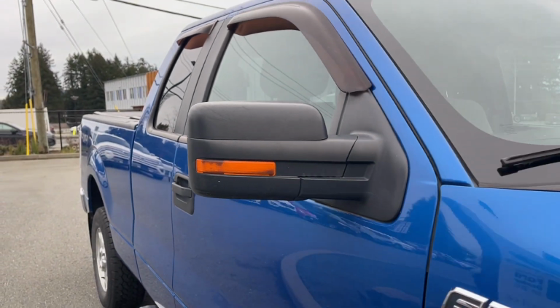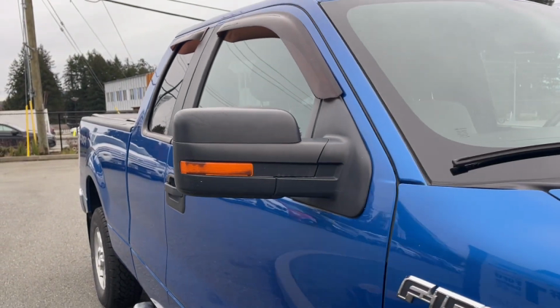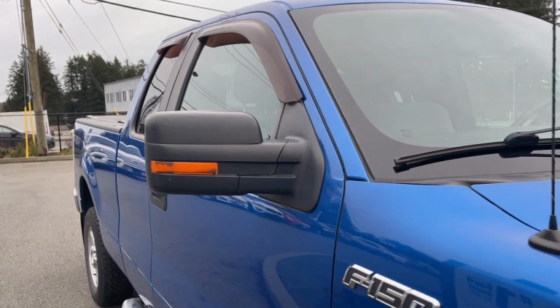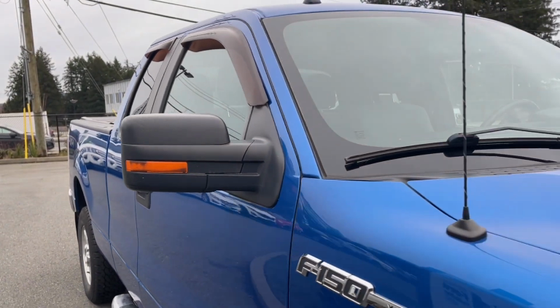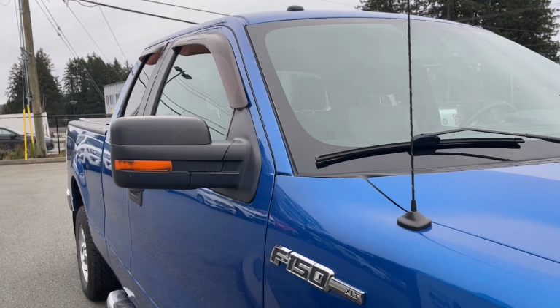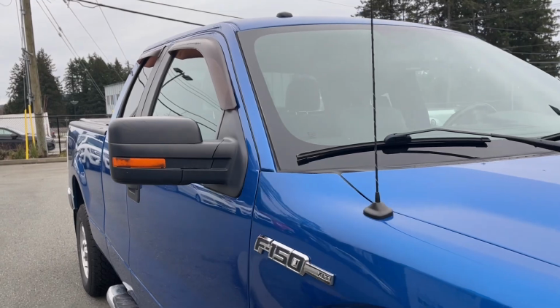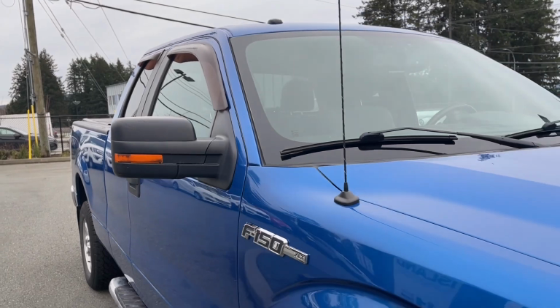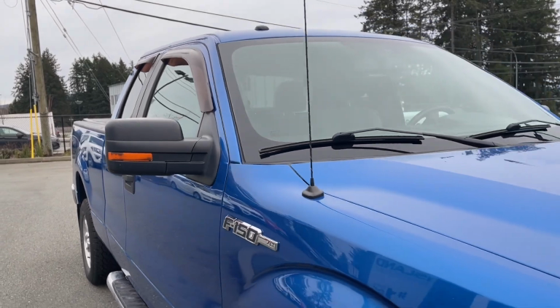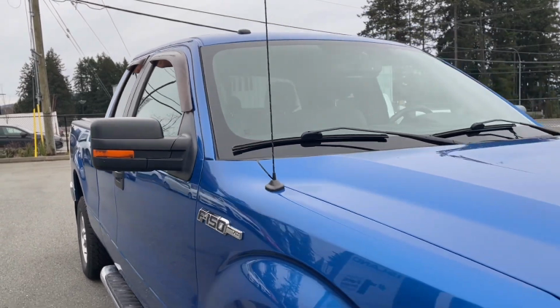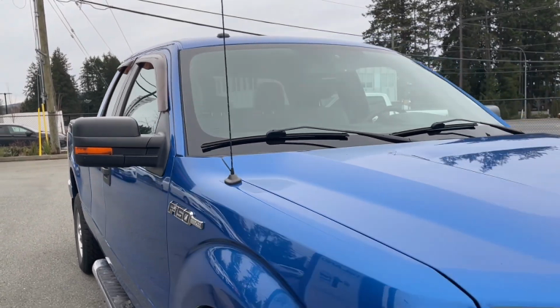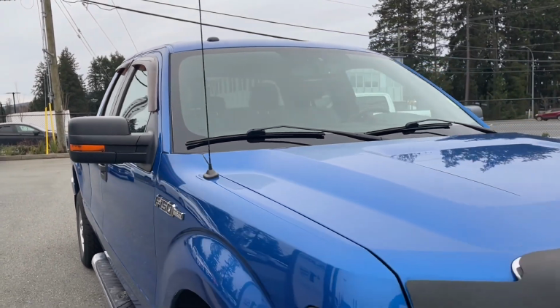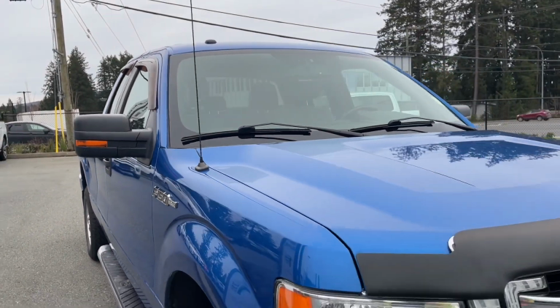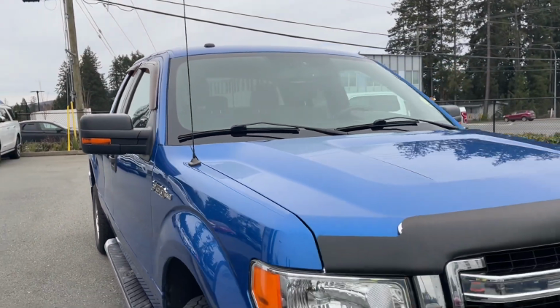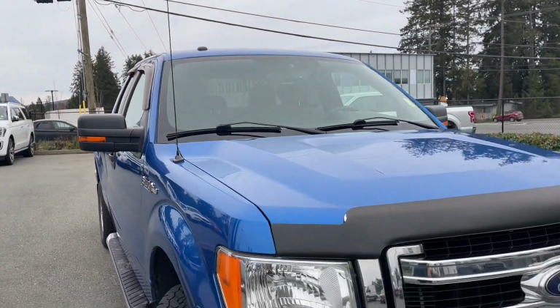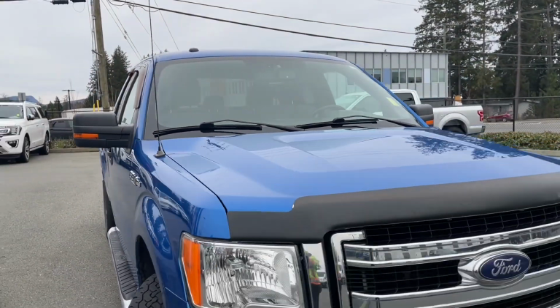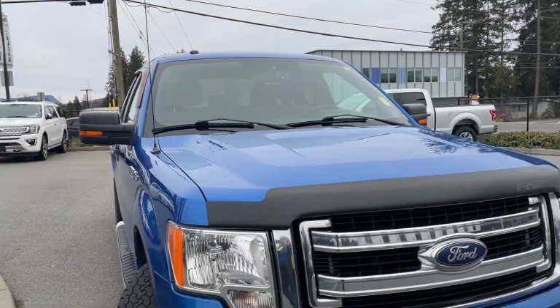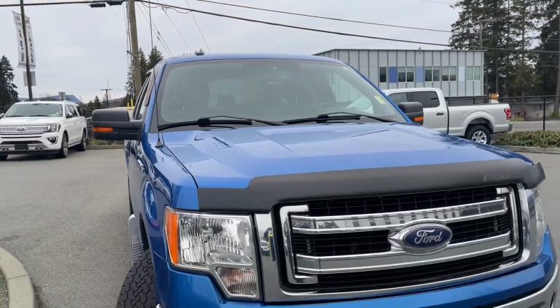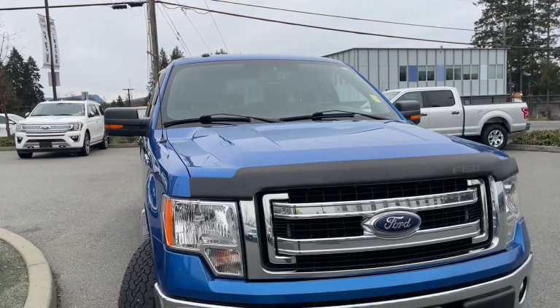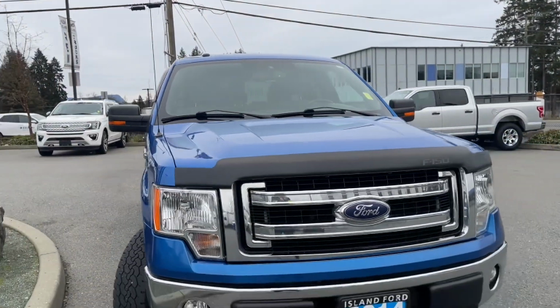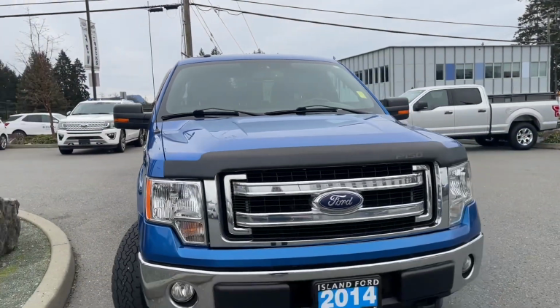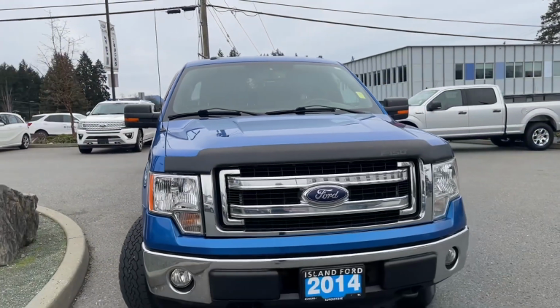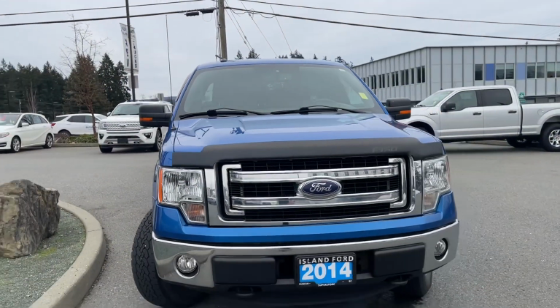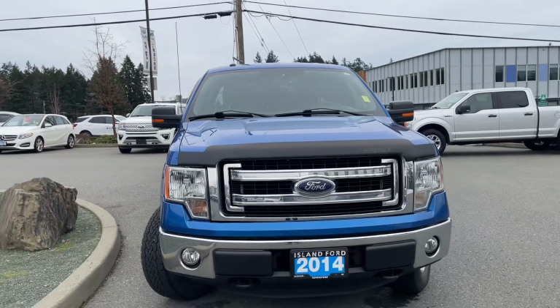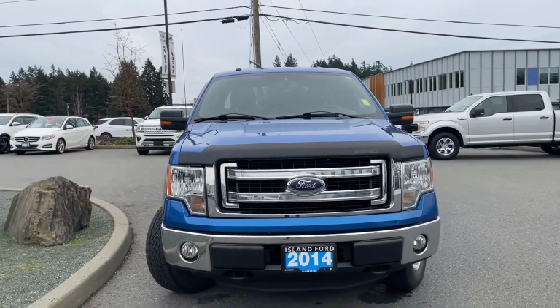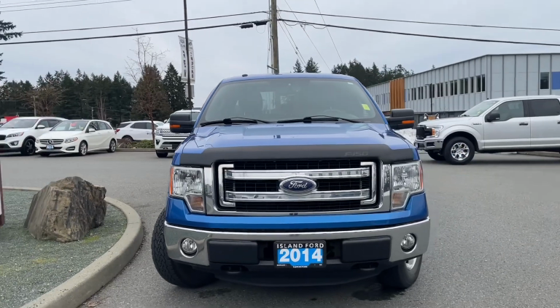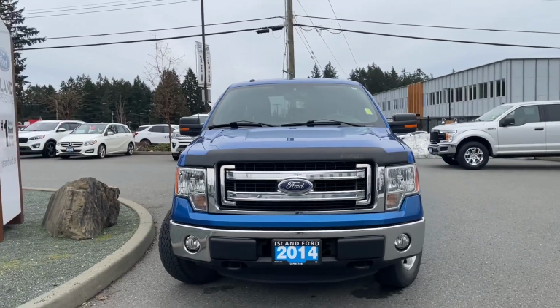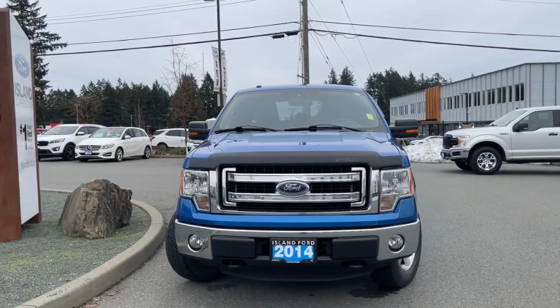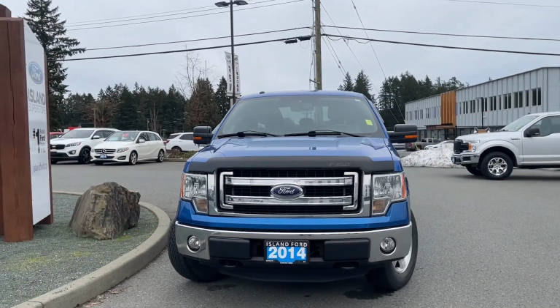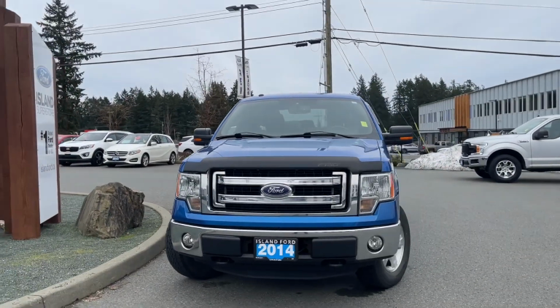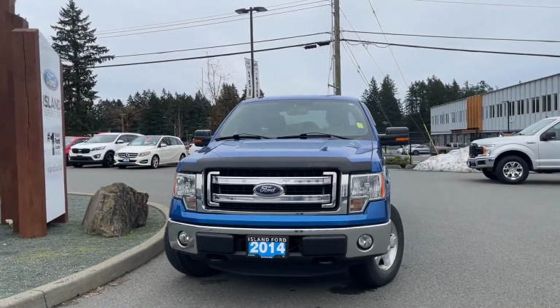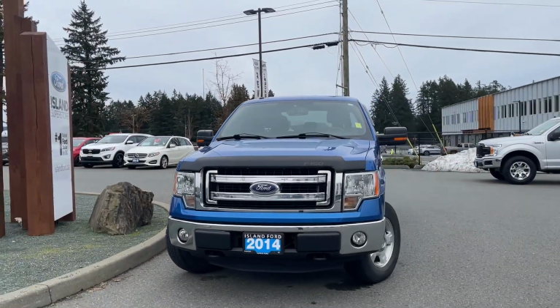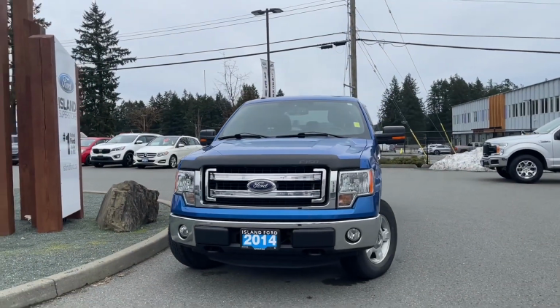You've also got a six and a half foot box, a hard tonneau cover, privacy glass in the back windows with window vents, heated side view mirrors, halogen headlights, fog lights, tow hooks, and so many more reasons to visit us.